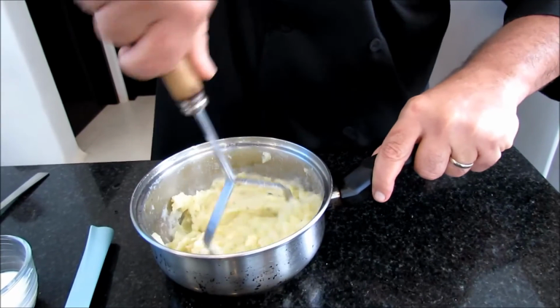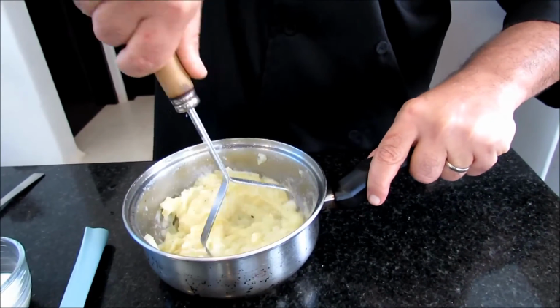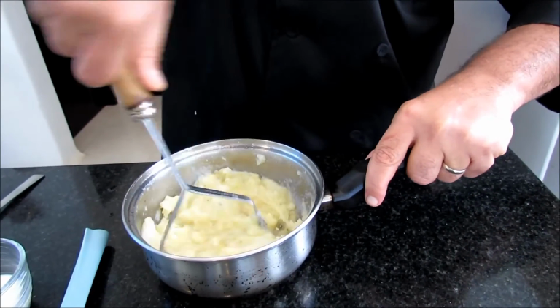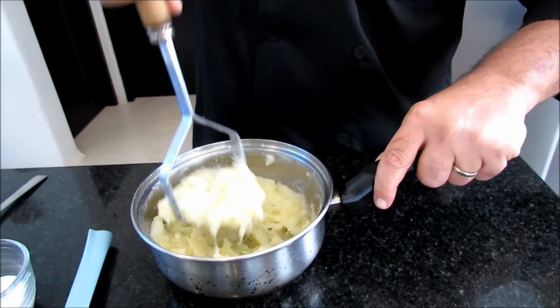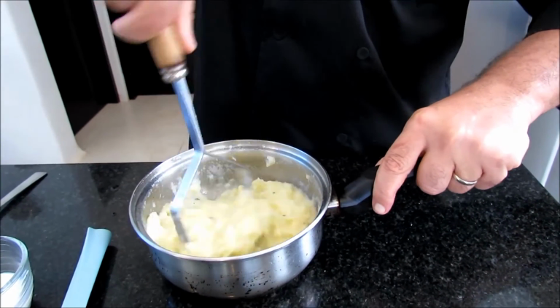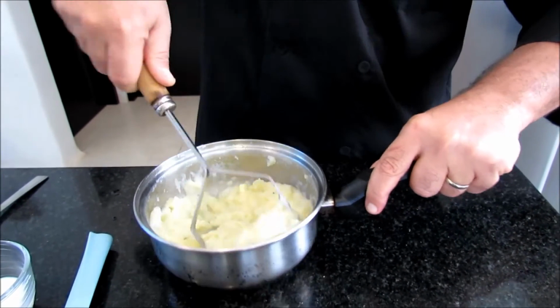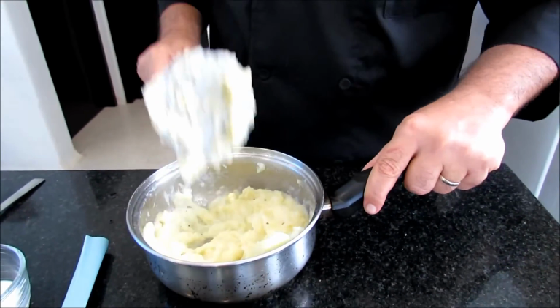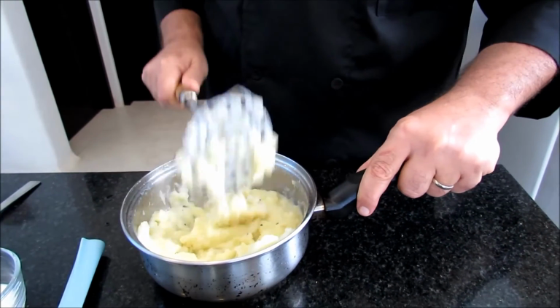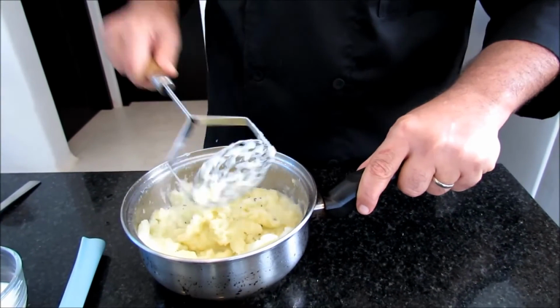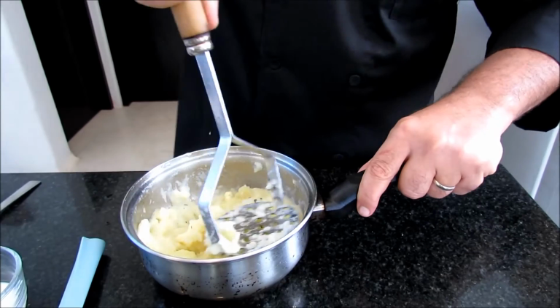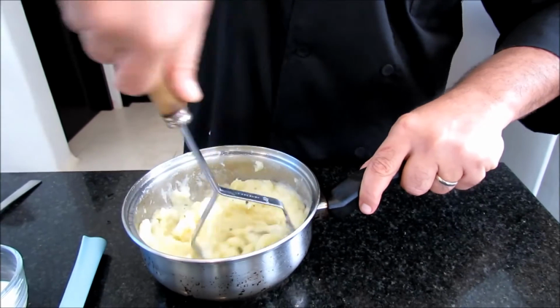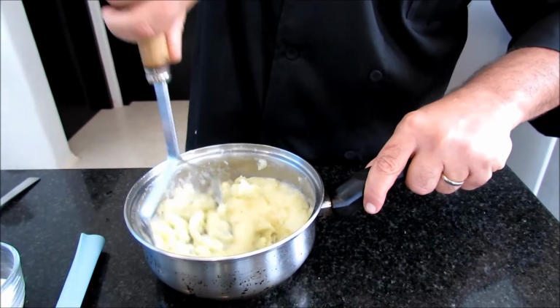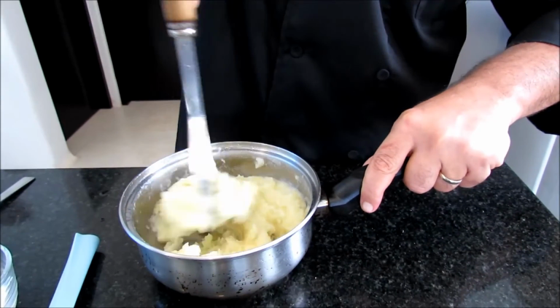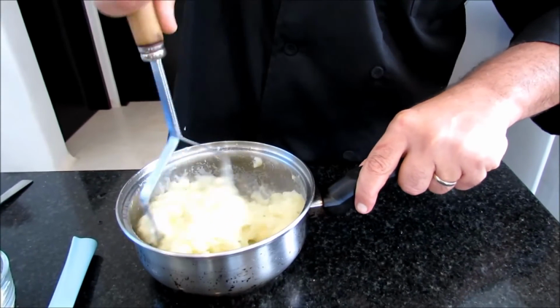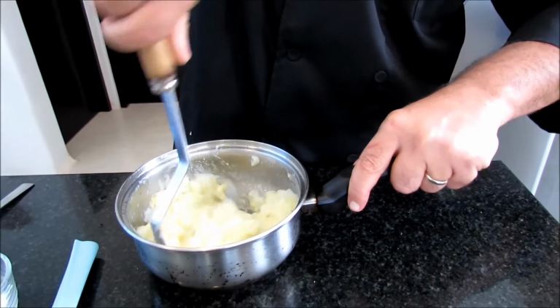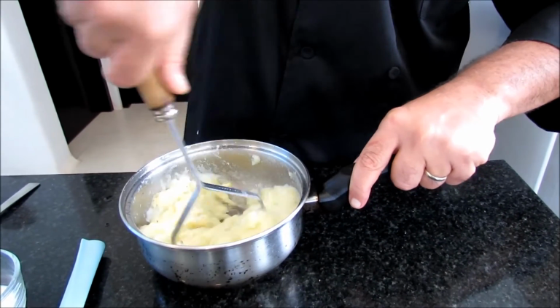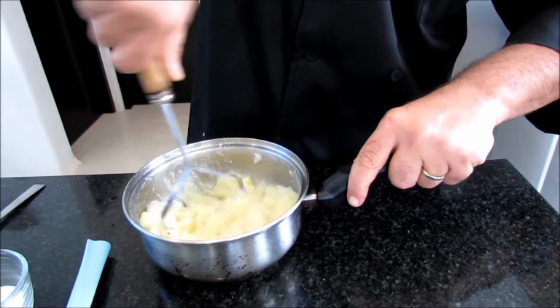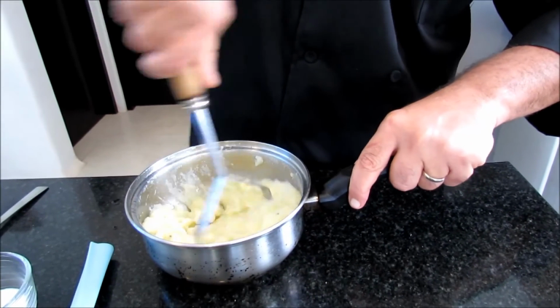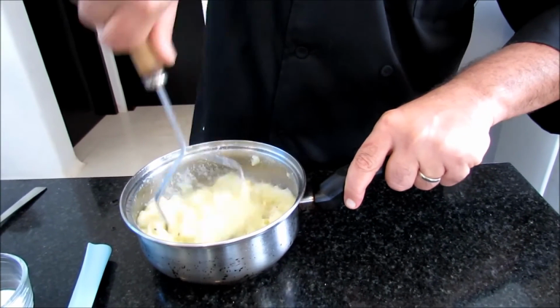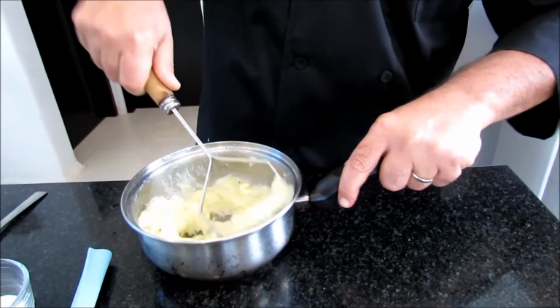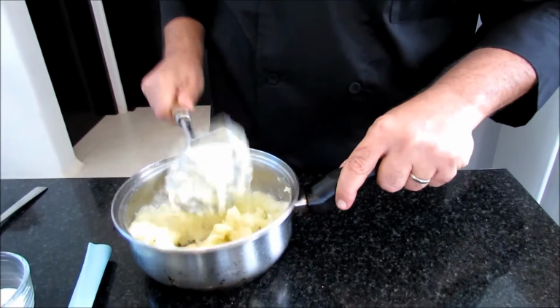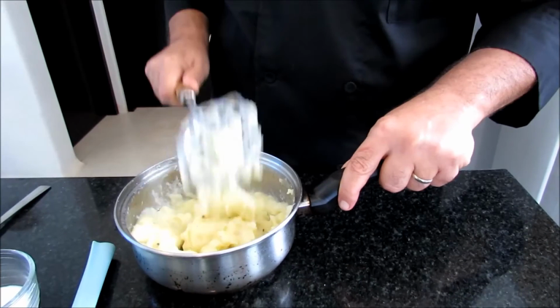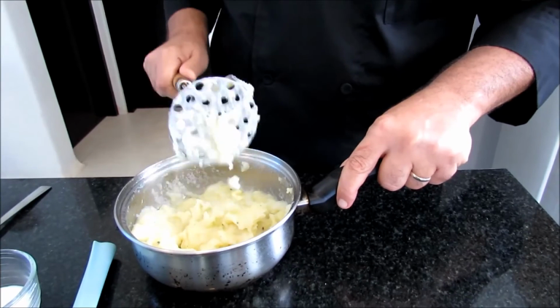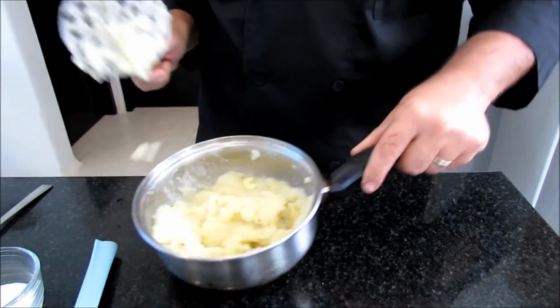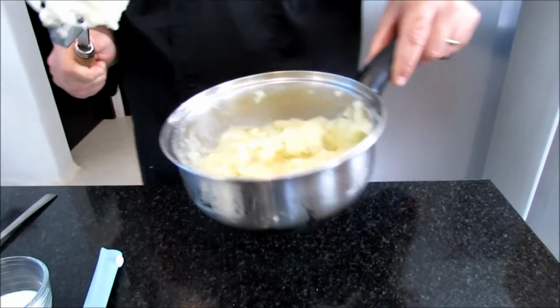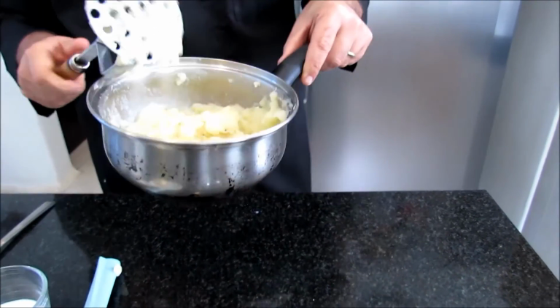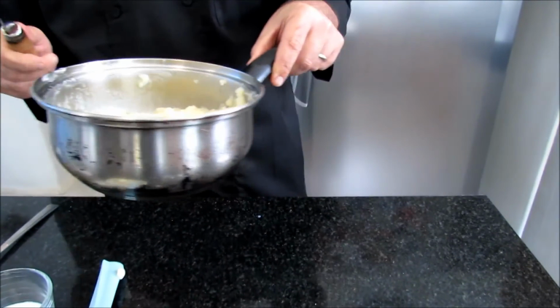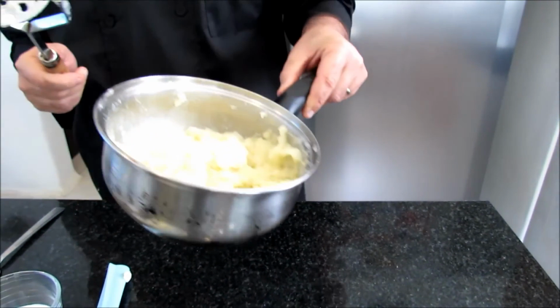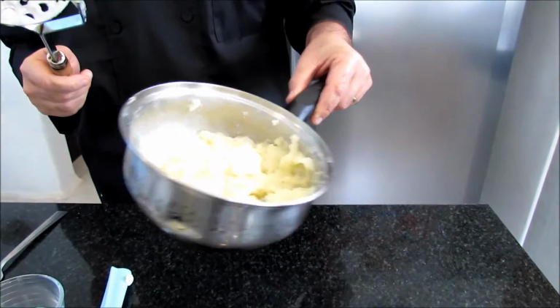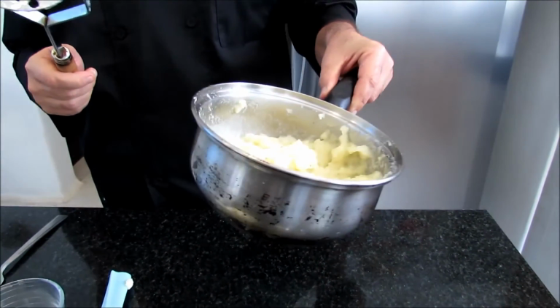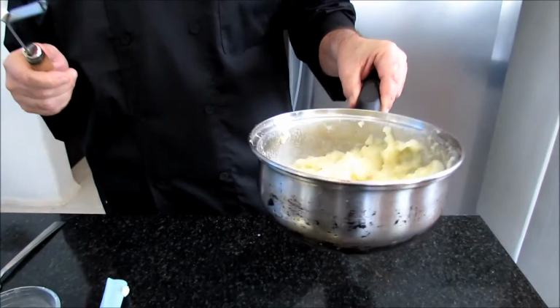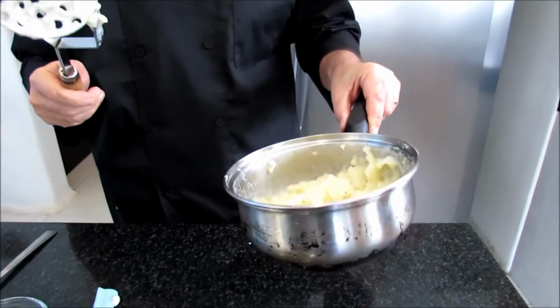And a bit of elbow grease. And in no time, as simply as what I just did, we have mashed potatoes. As simple as that.